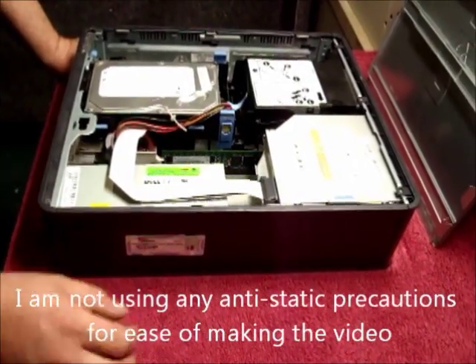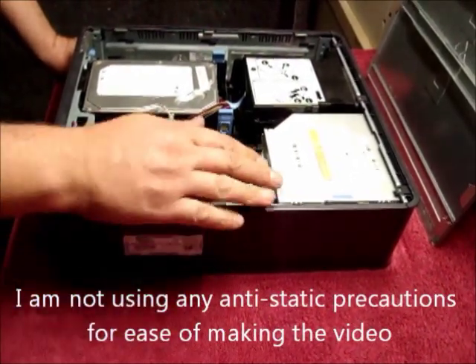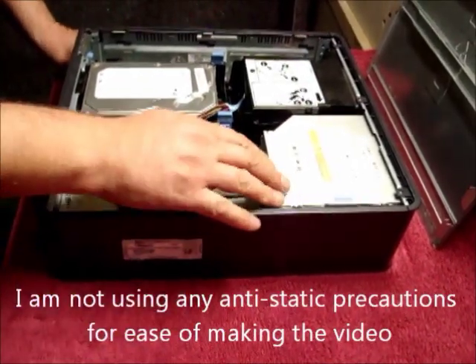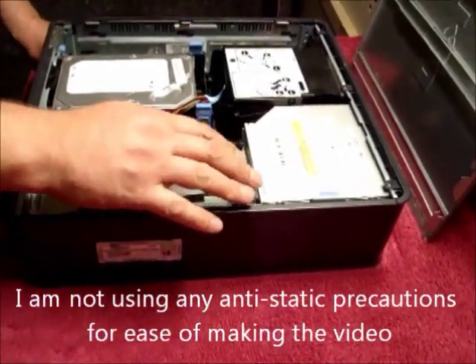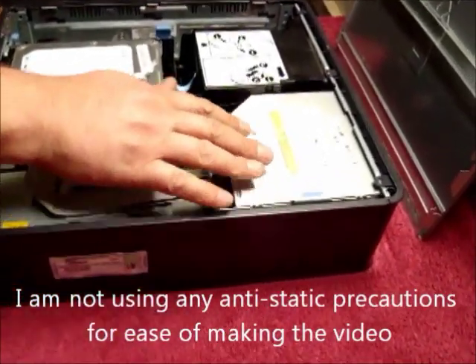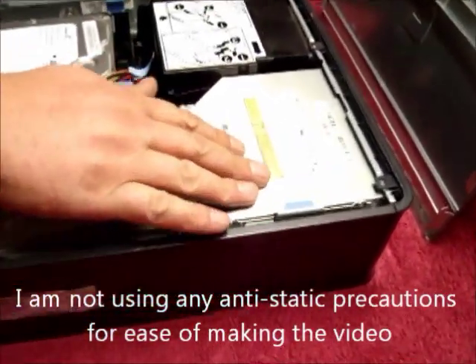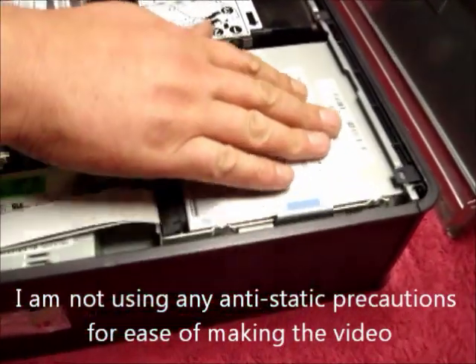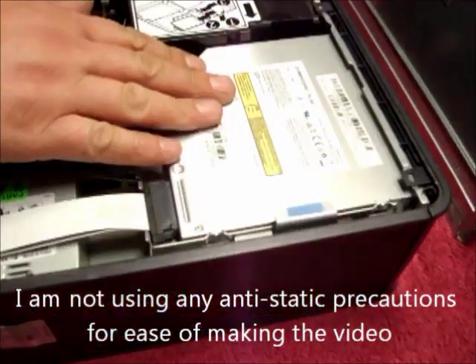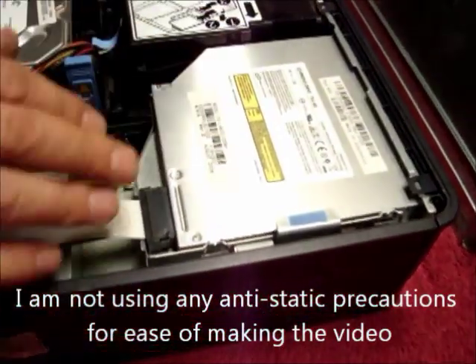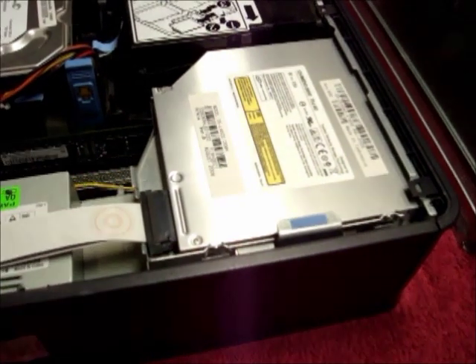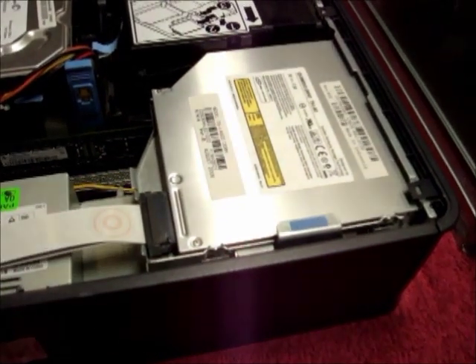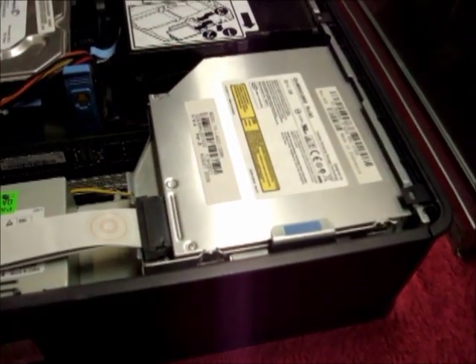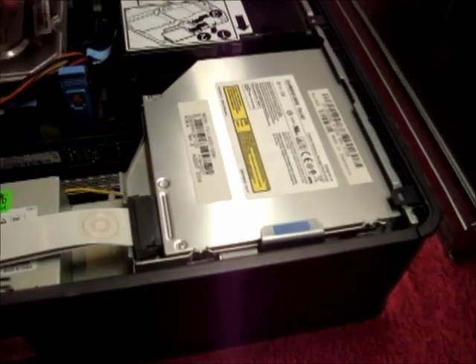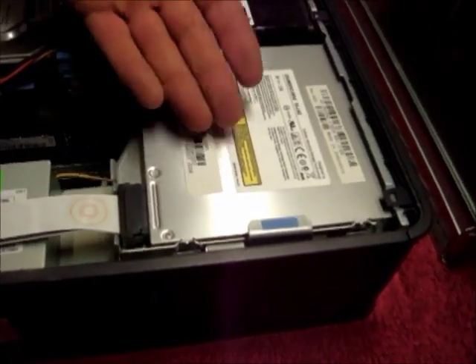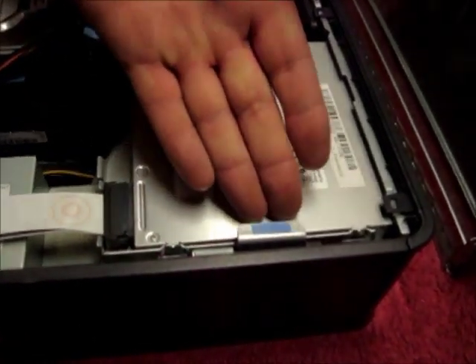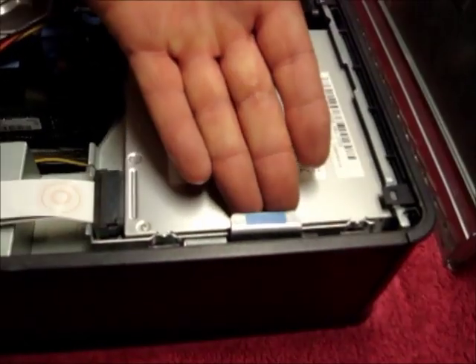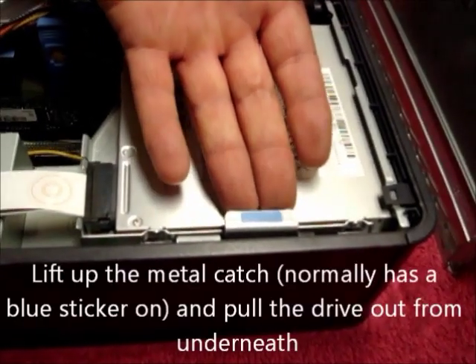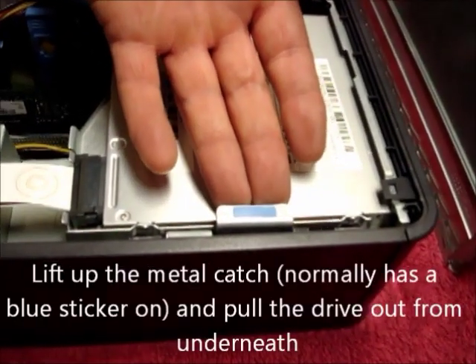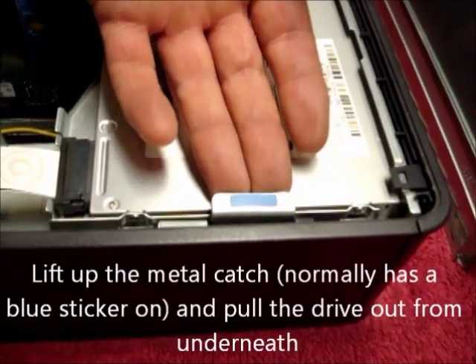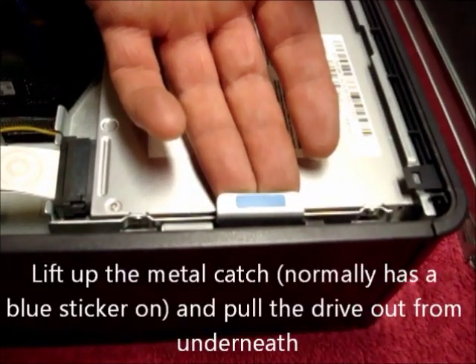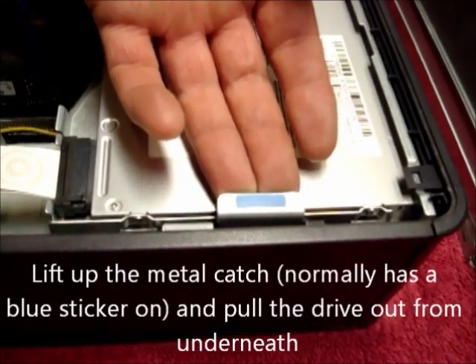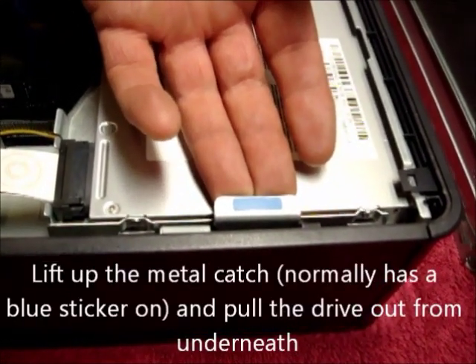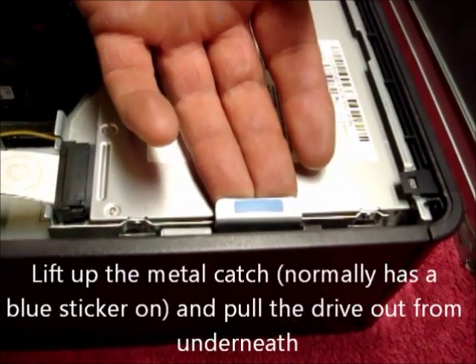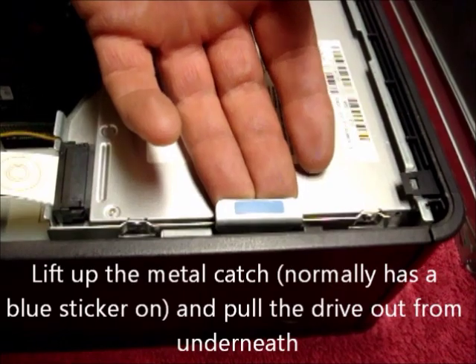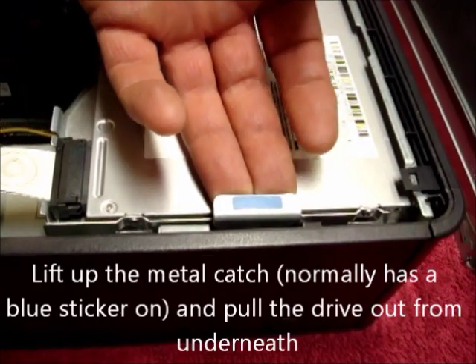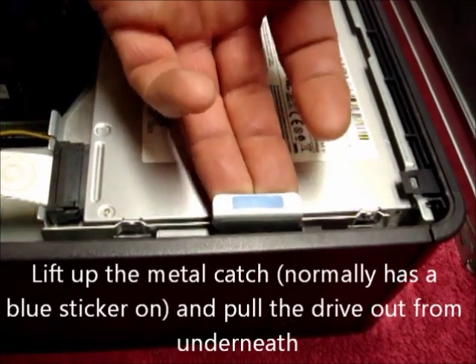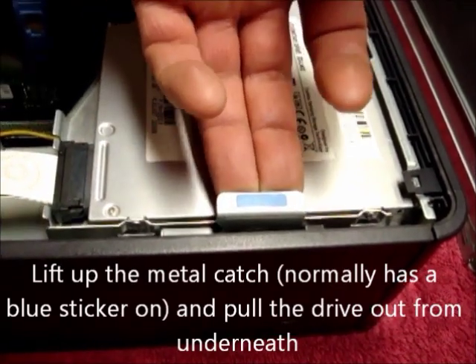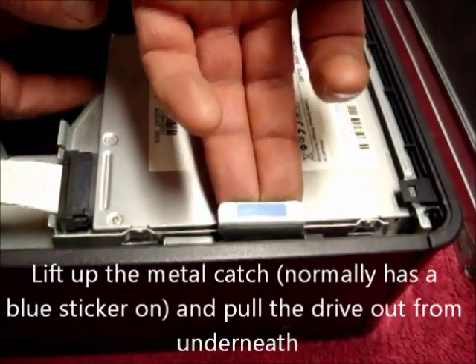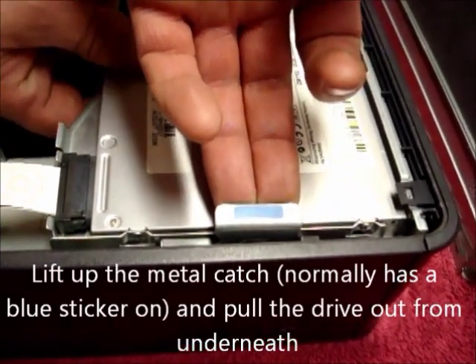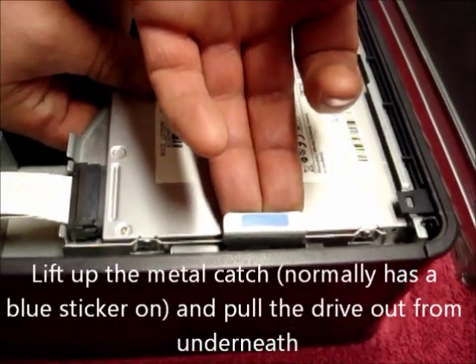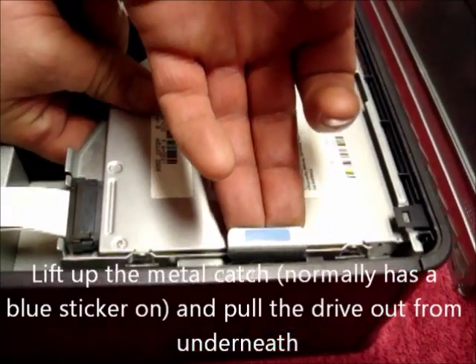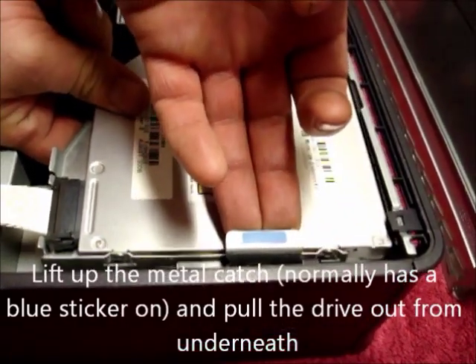The CD DVD drive is located here. To remove it, lift up the small metal catch that normally has a blue sticker on and pull the drive out from underneath.